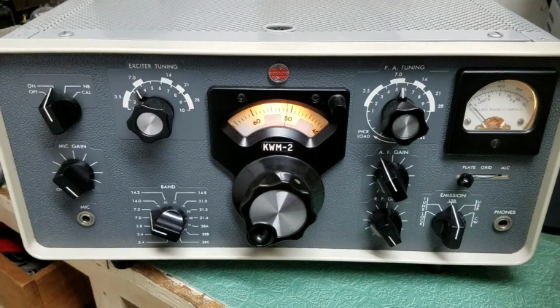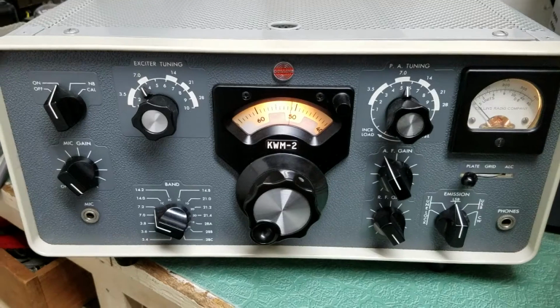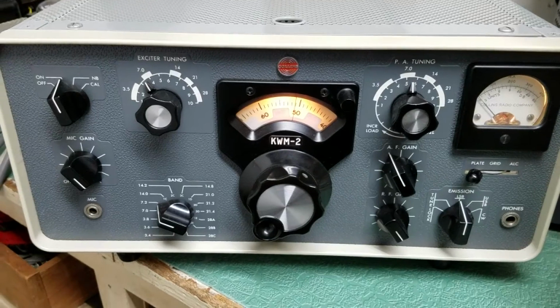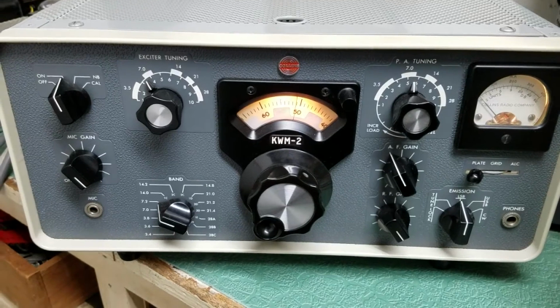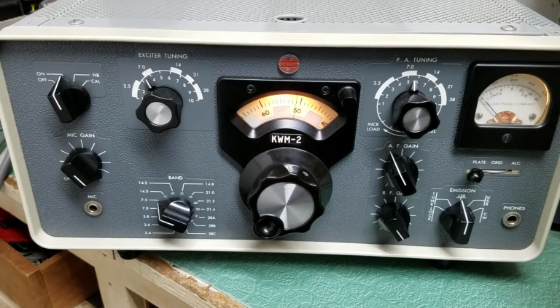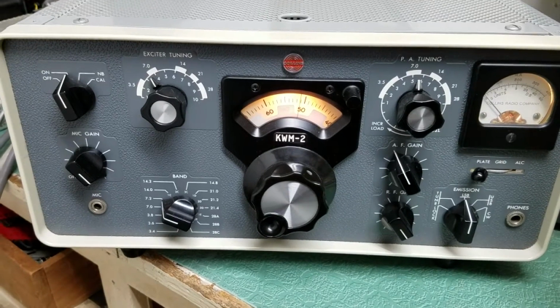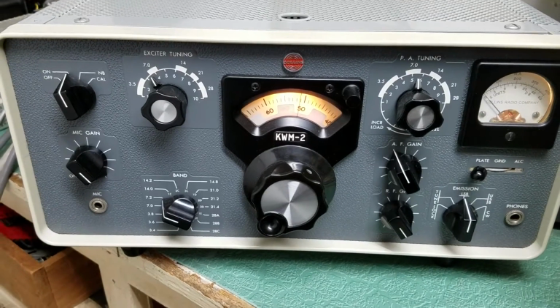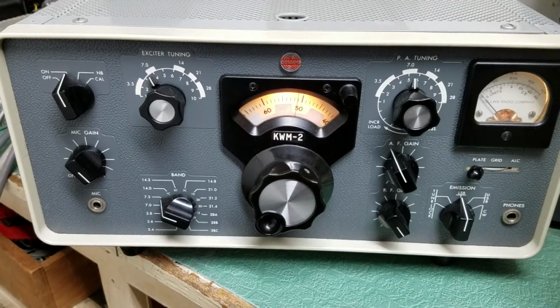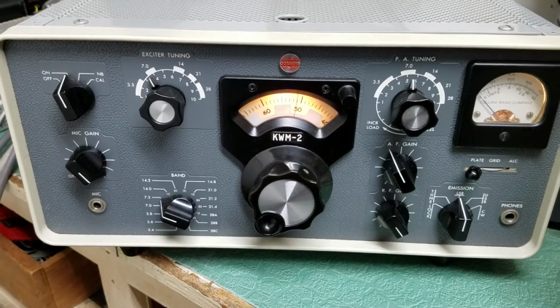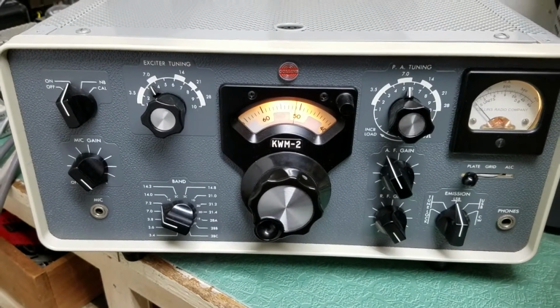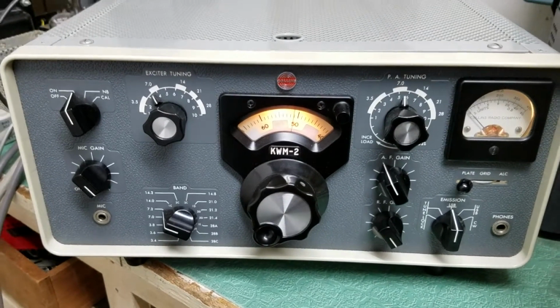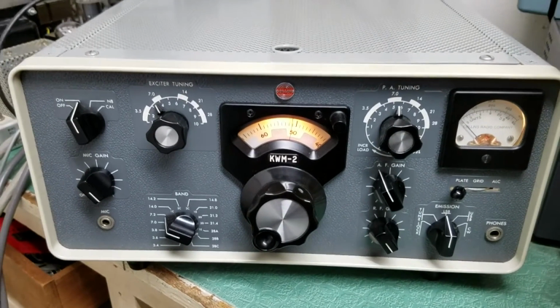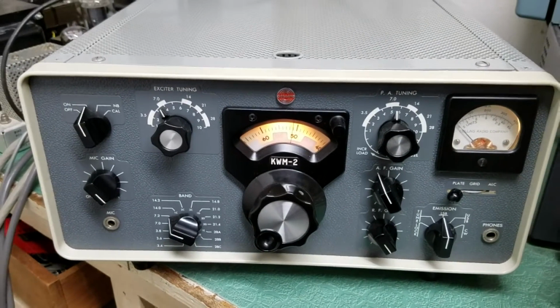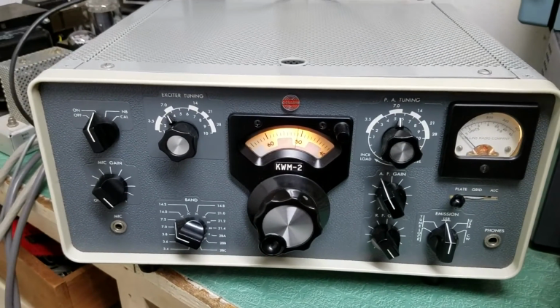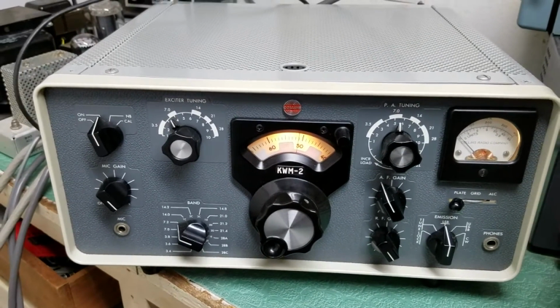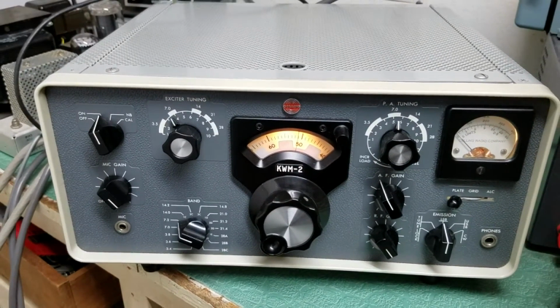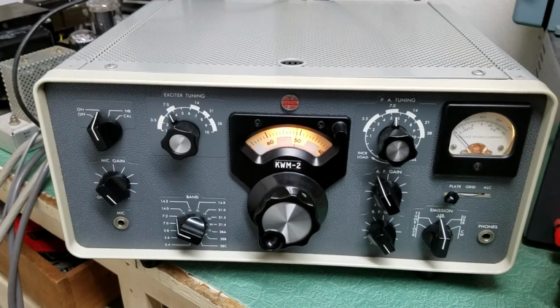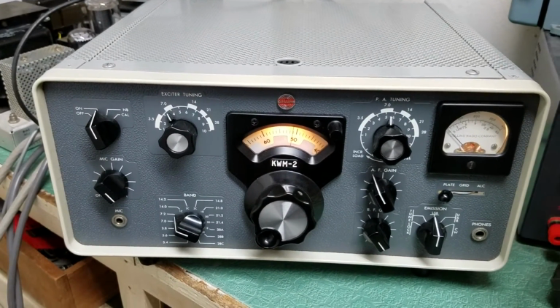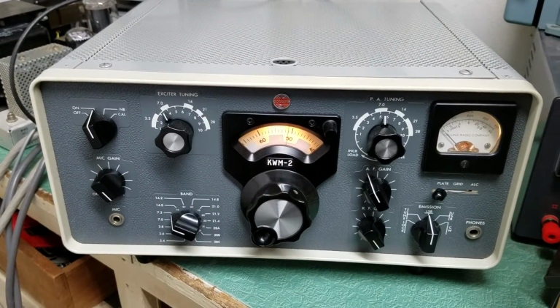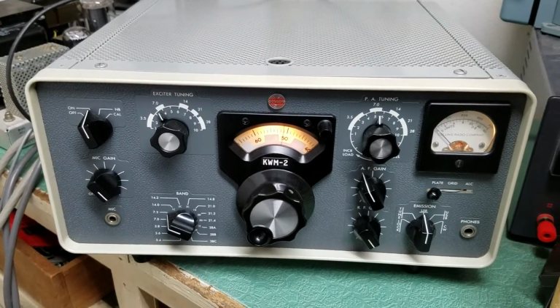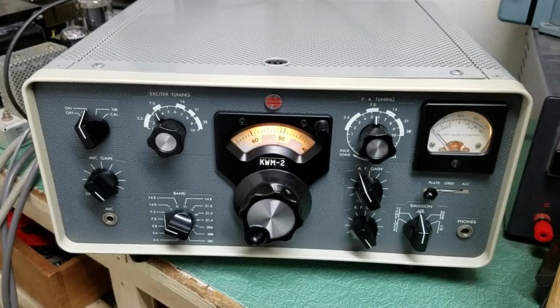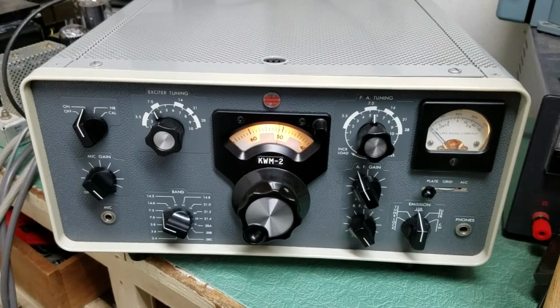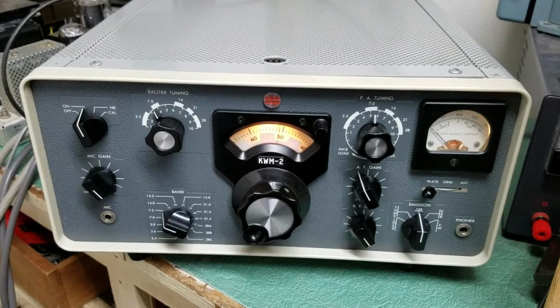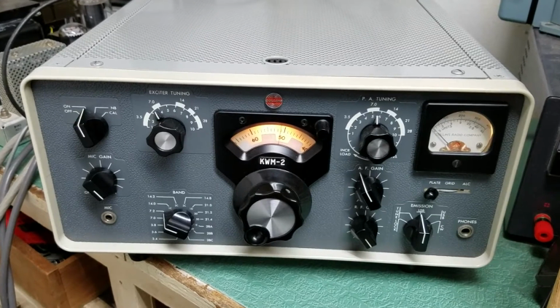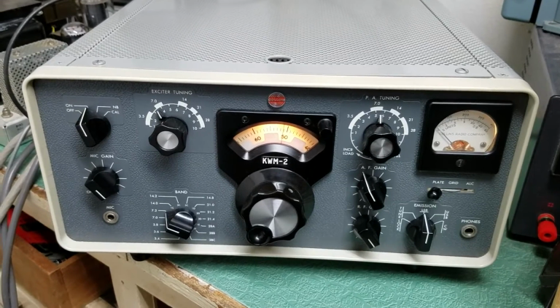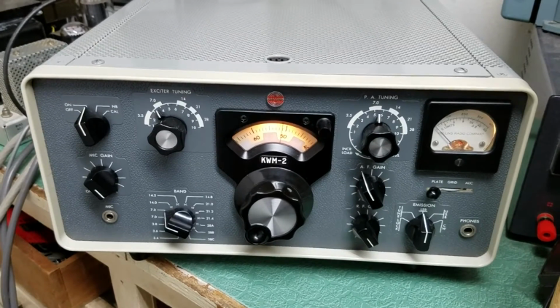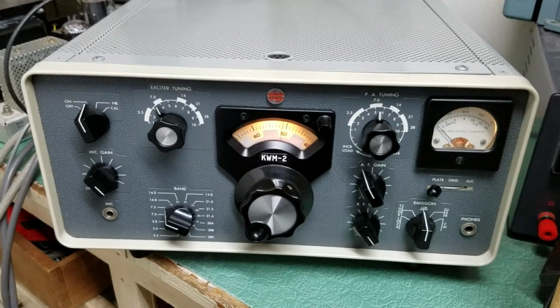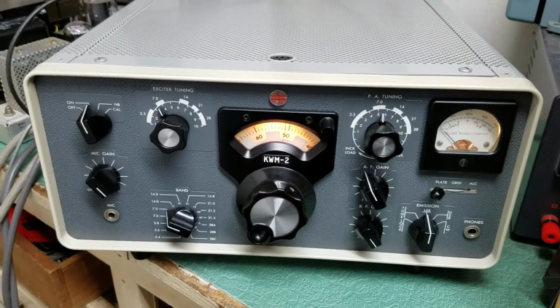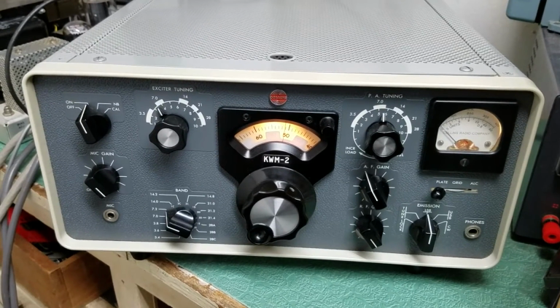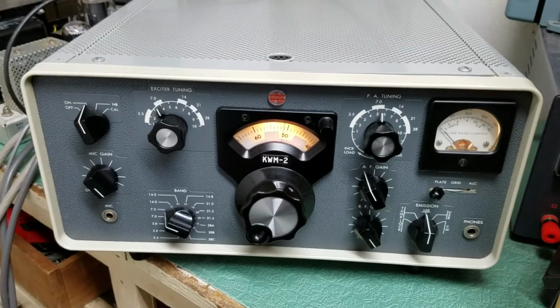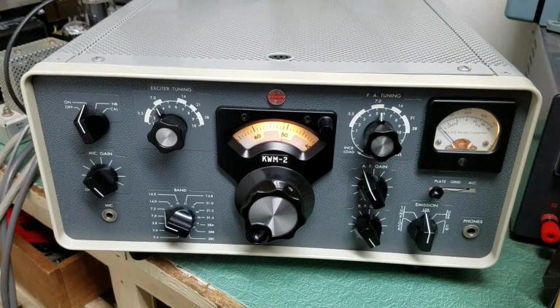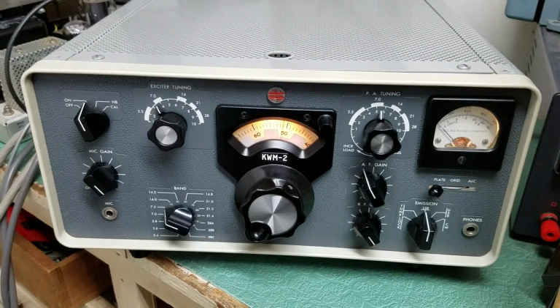Here we have a very nice example of the Collins model KWM-2 round emblem HF transmitter.